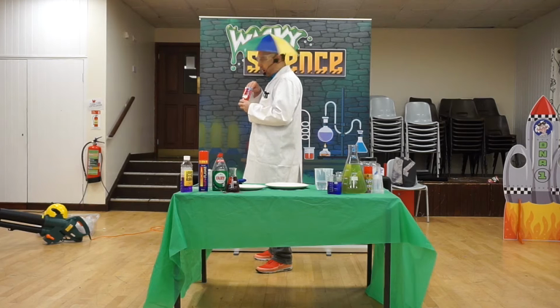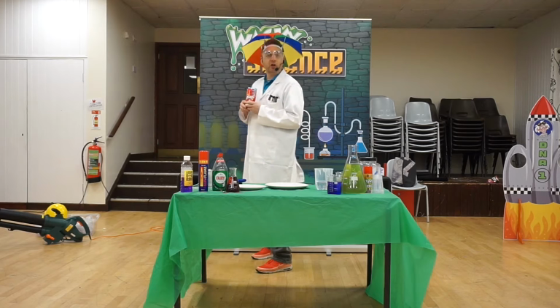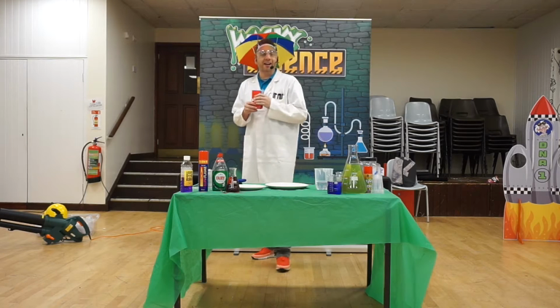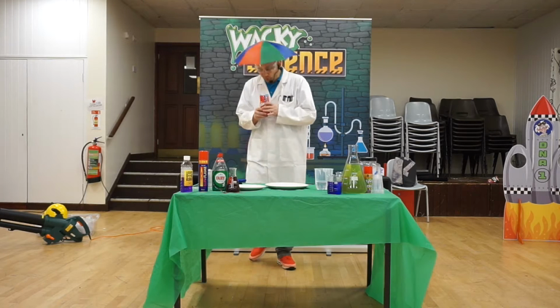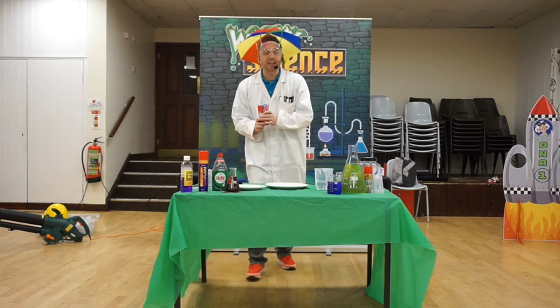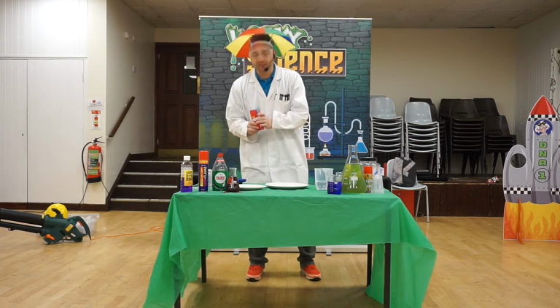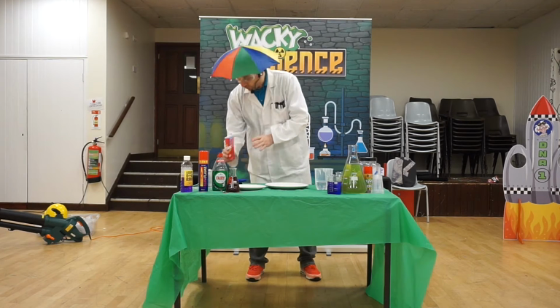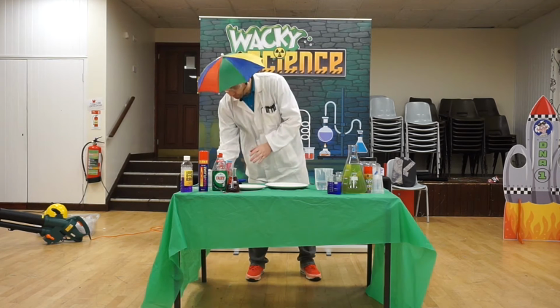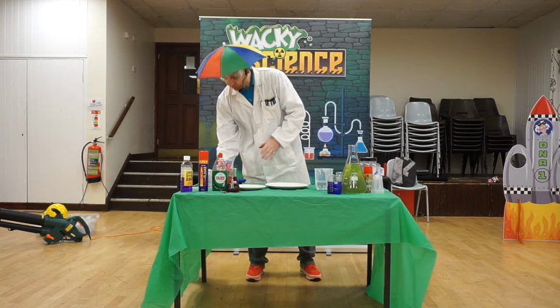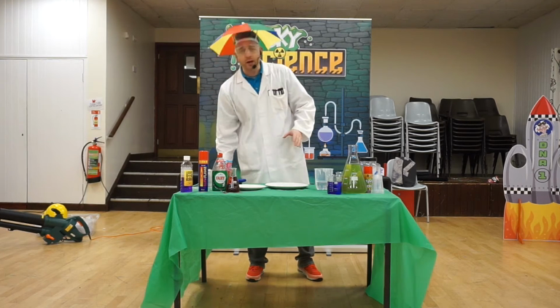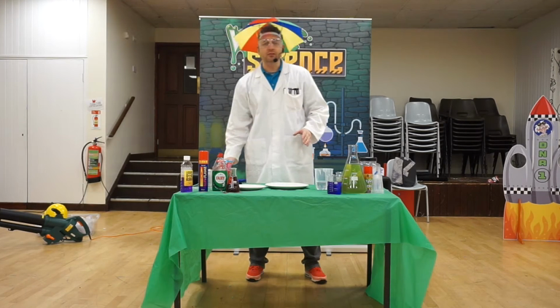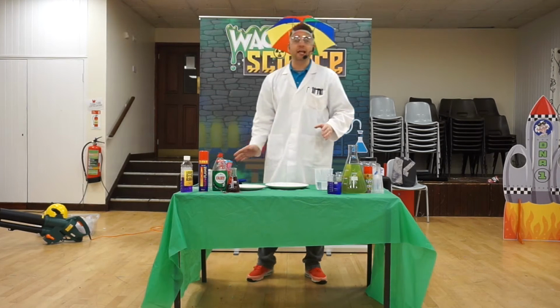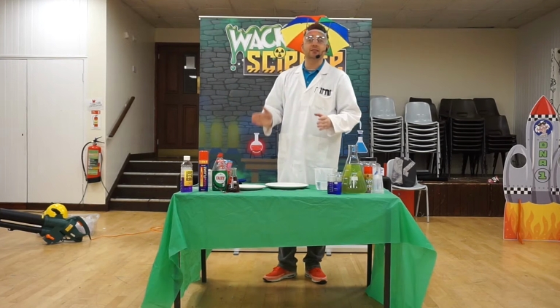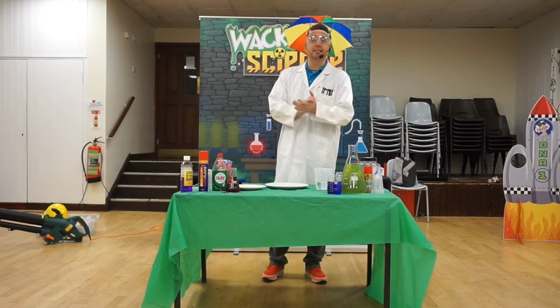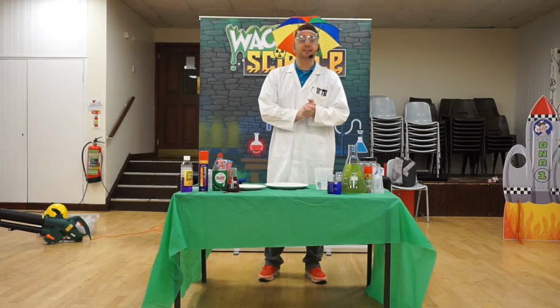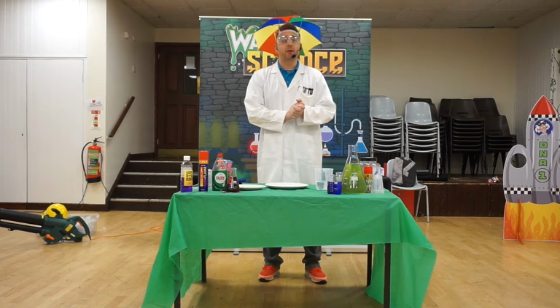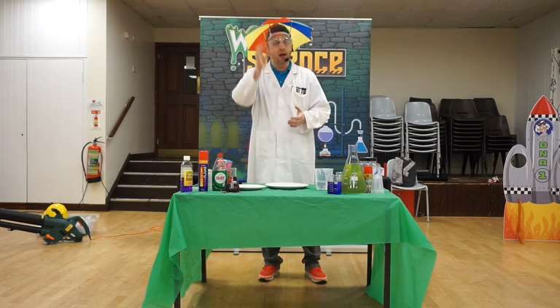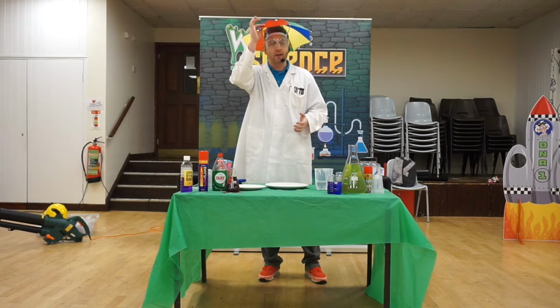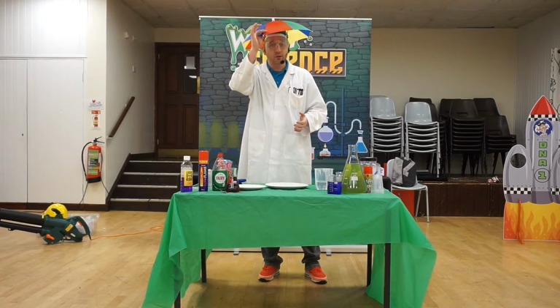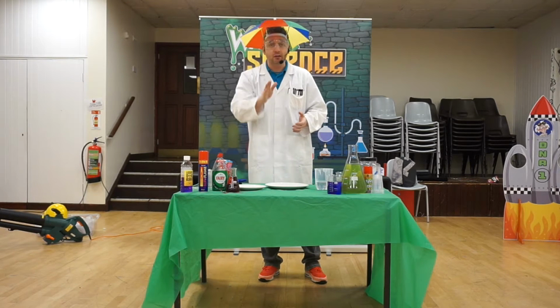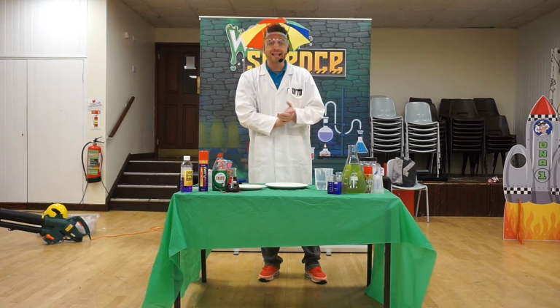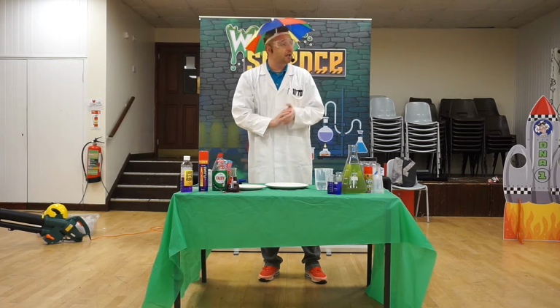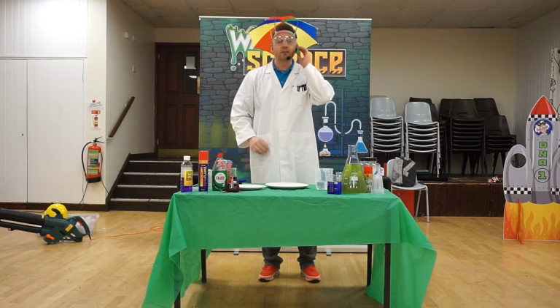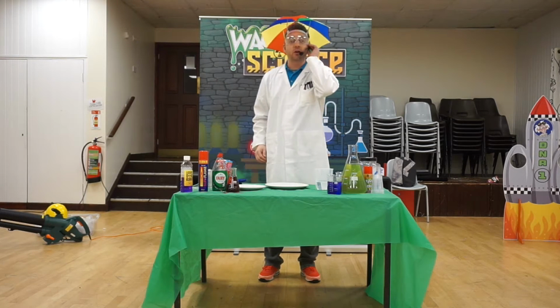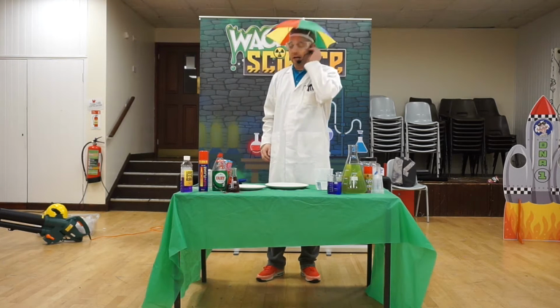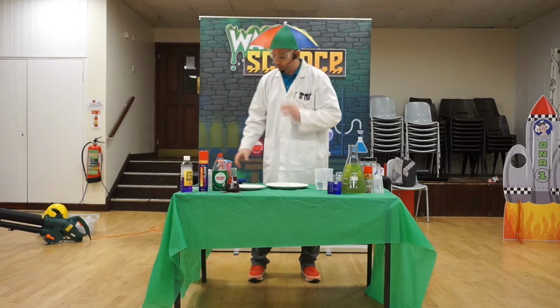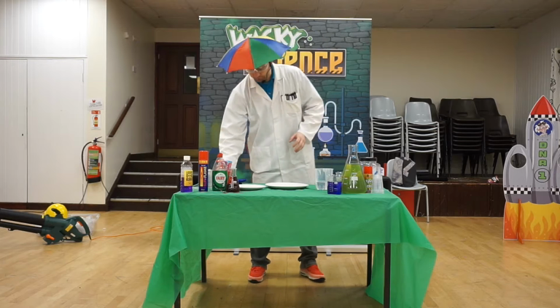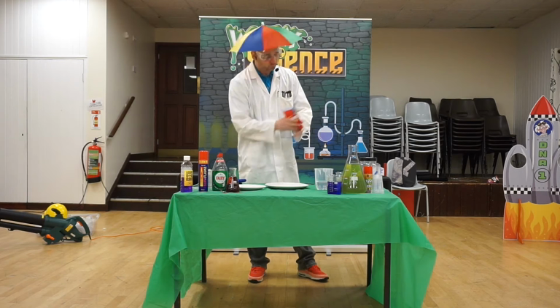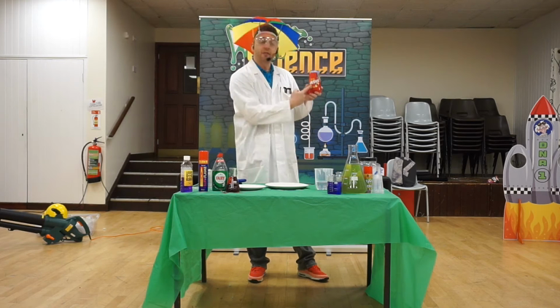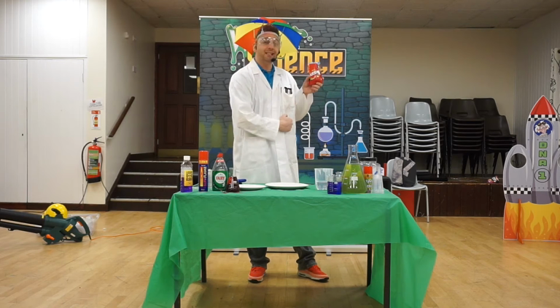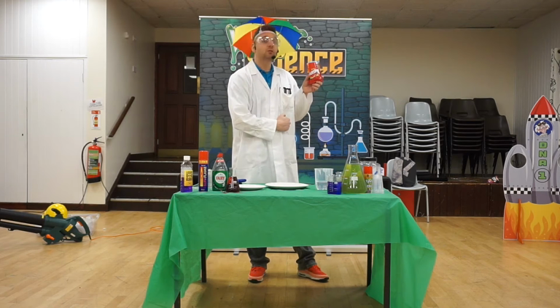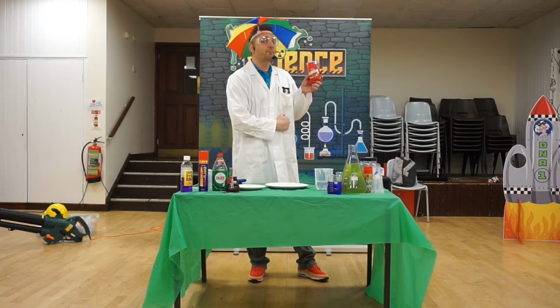Hey hi kids and welcome to DNA Kids Wacky Science Lab with me, Professor Neutron. Today I'm going to be showing you how to do the Skittles rainbow.